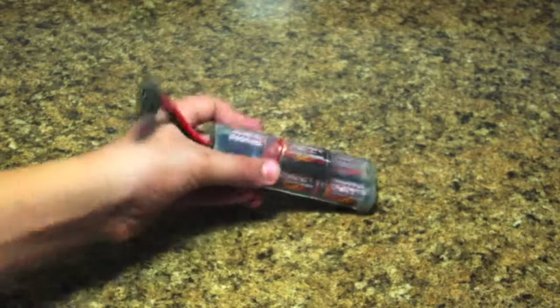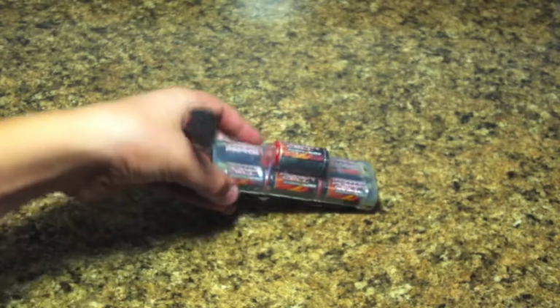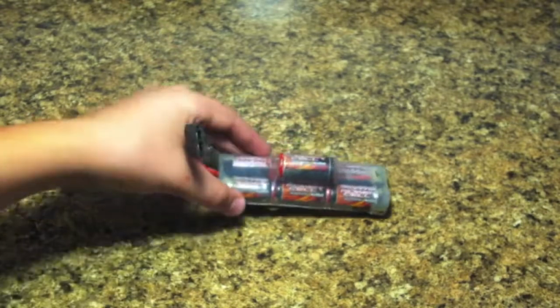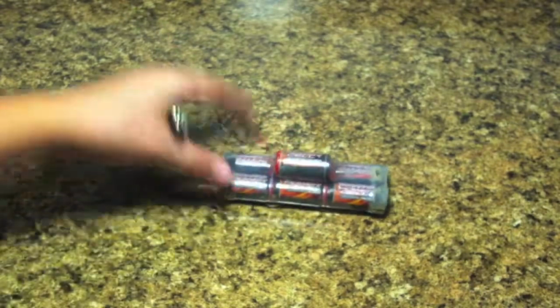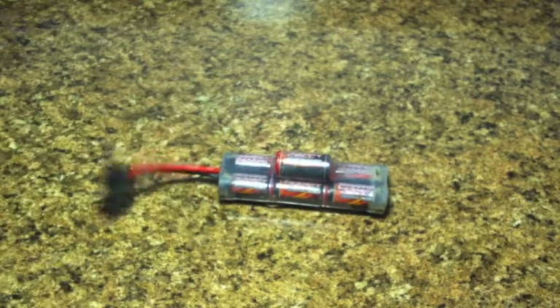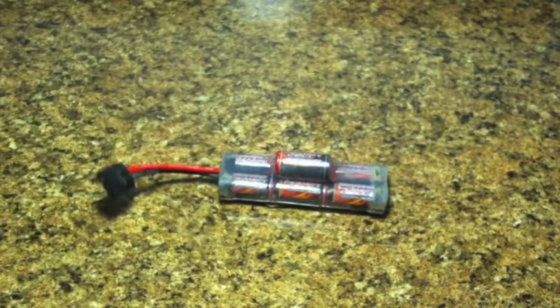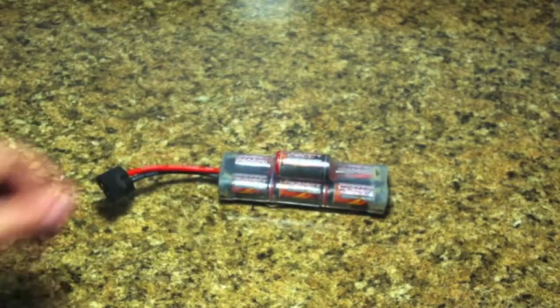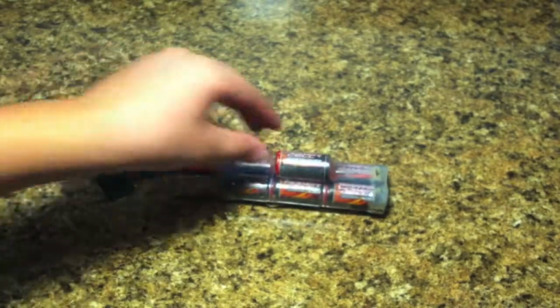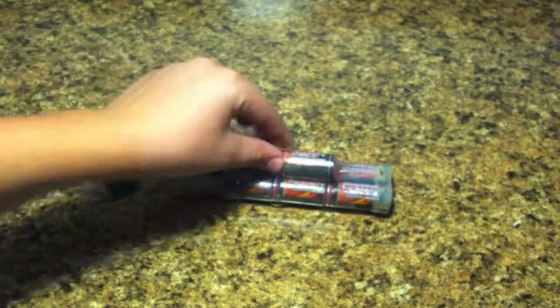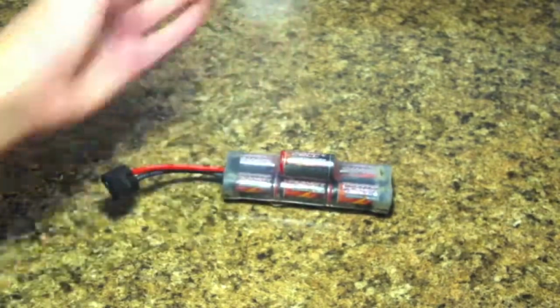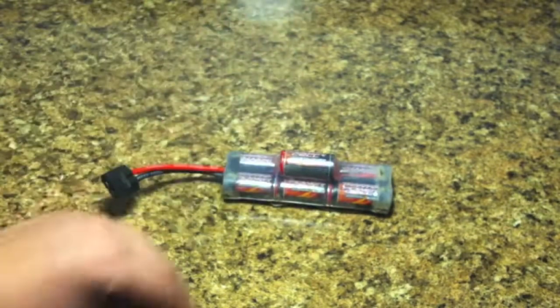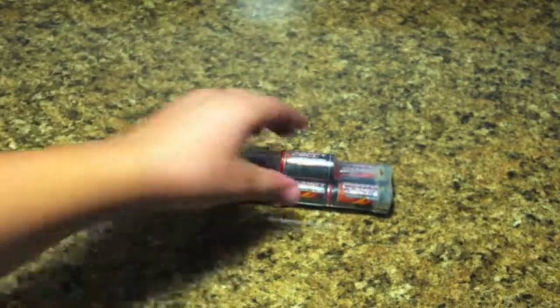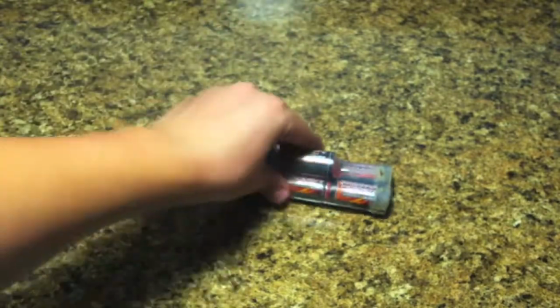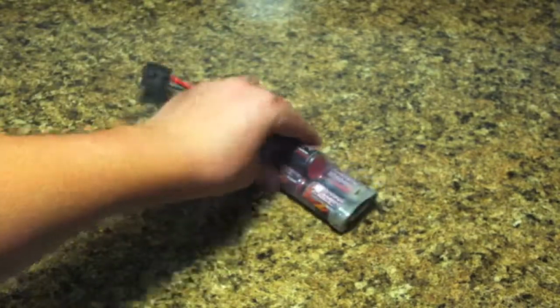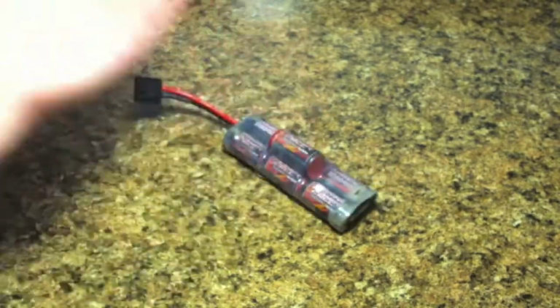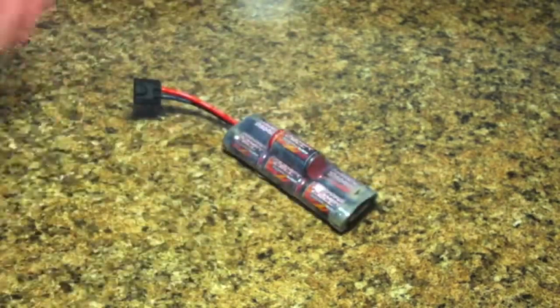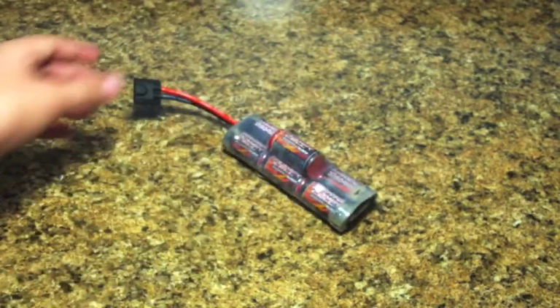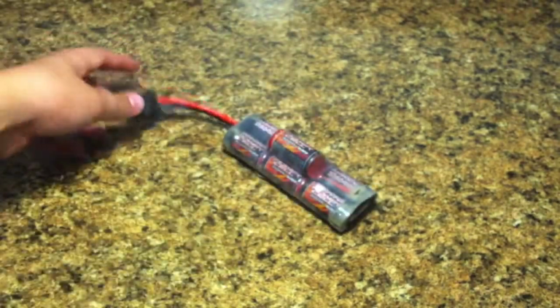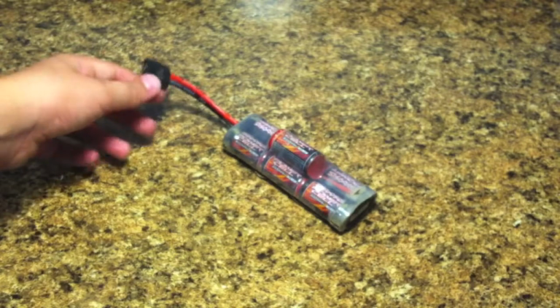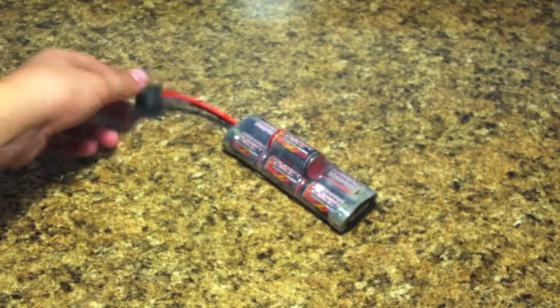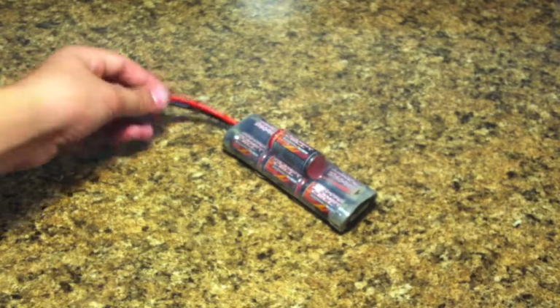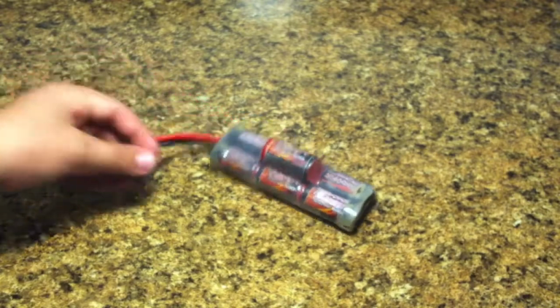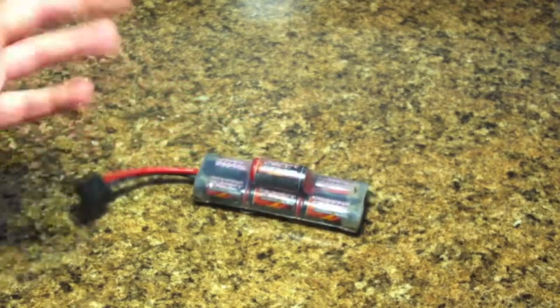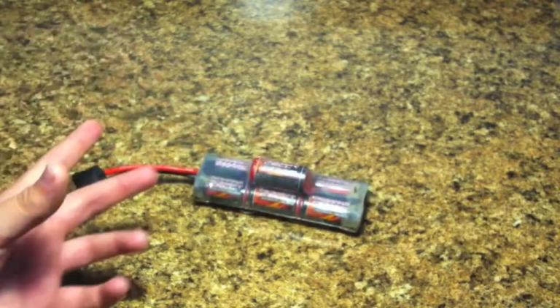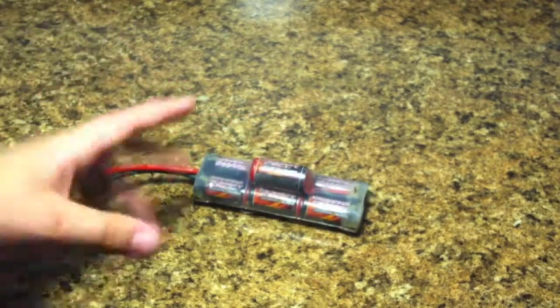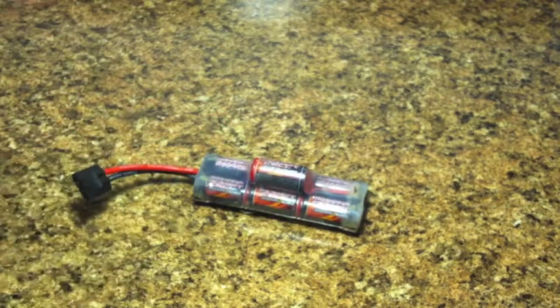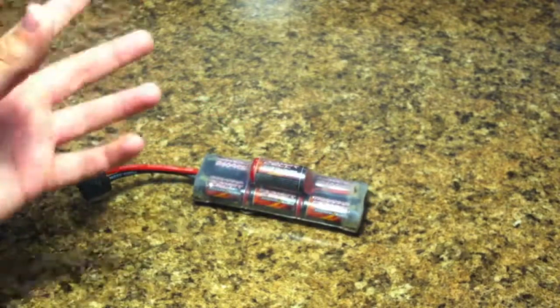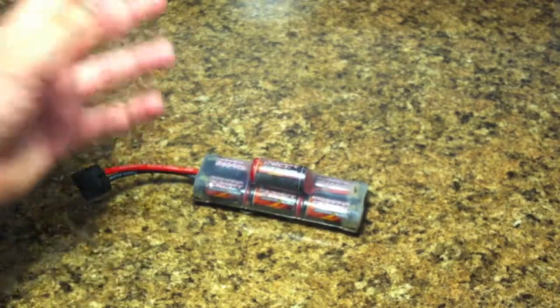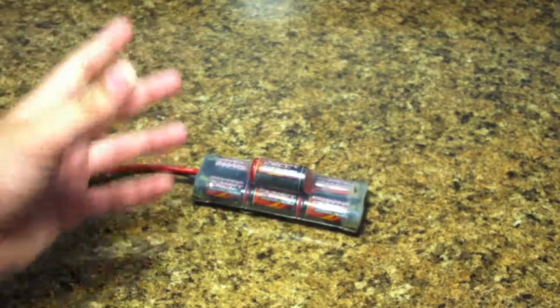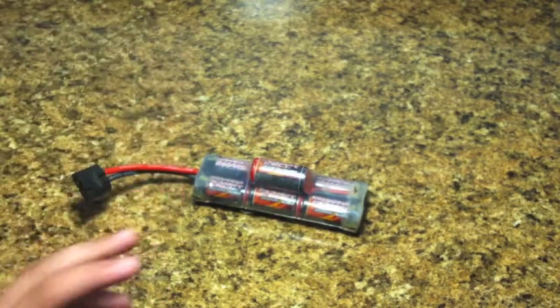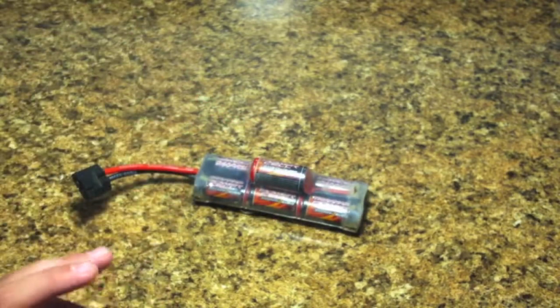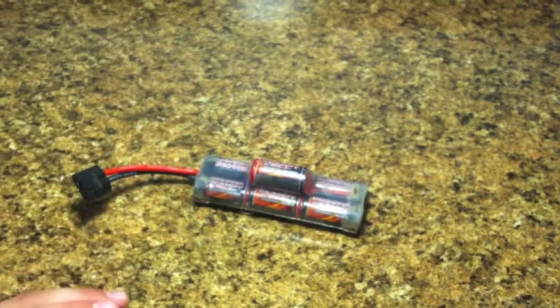When you hose the vehicle off, if you rinse it with water, it can make a crack. Anything could happen to this. But what I'm going to show you is how to fix that issue.